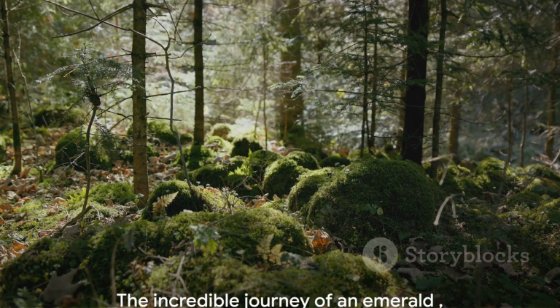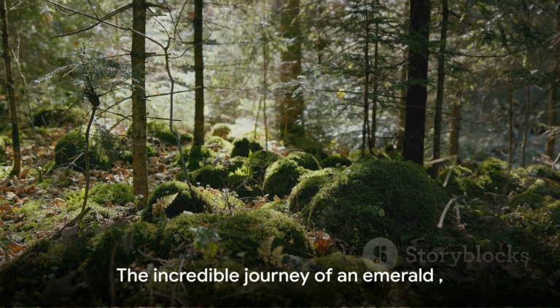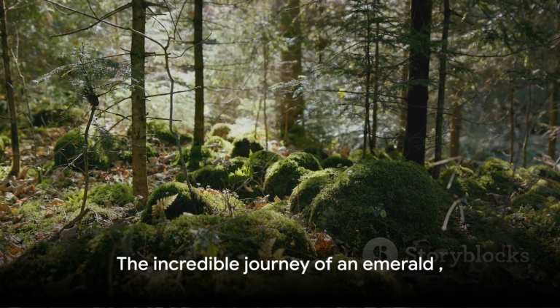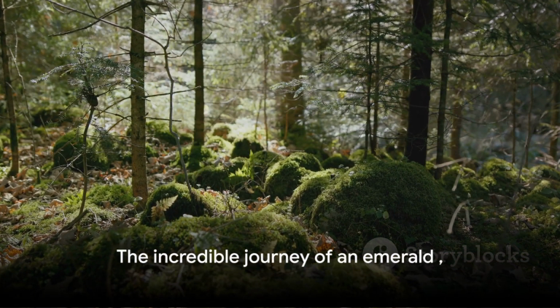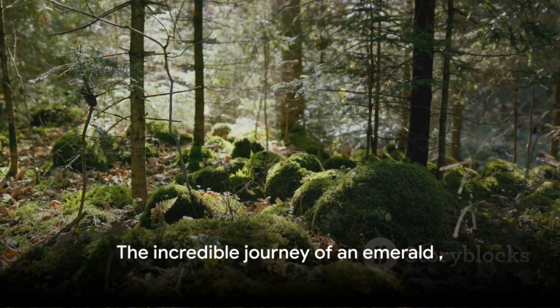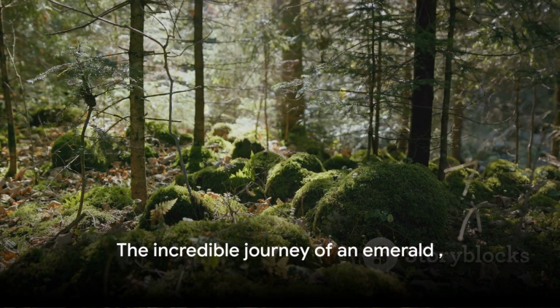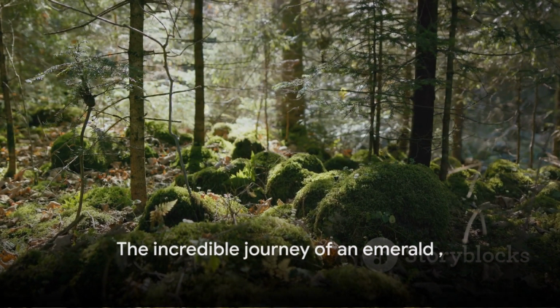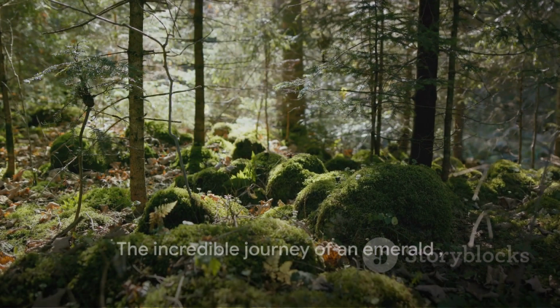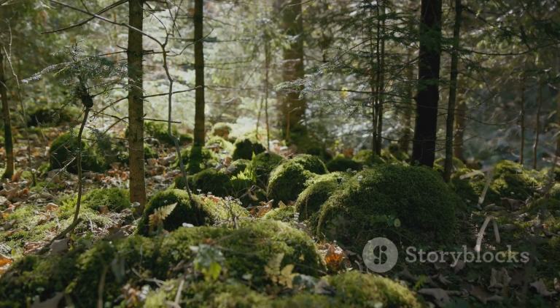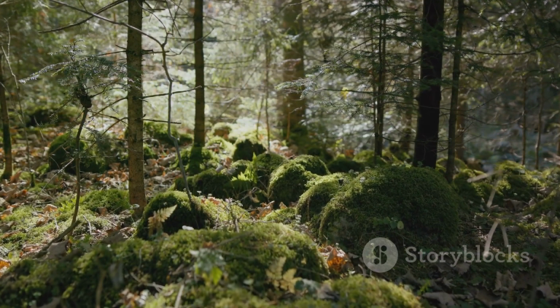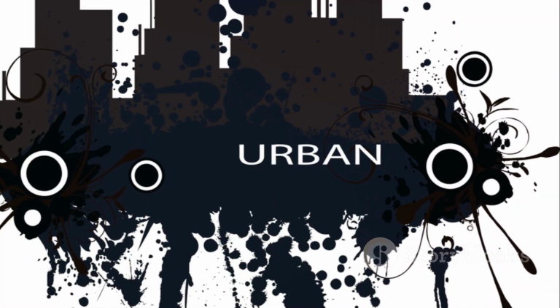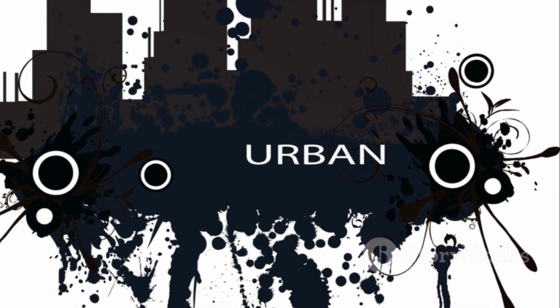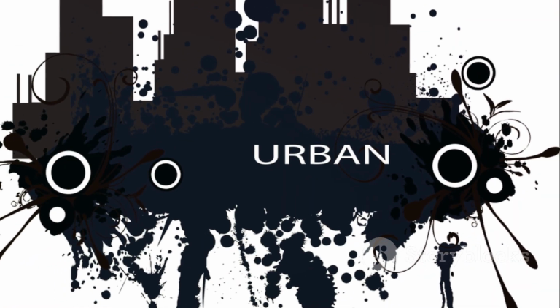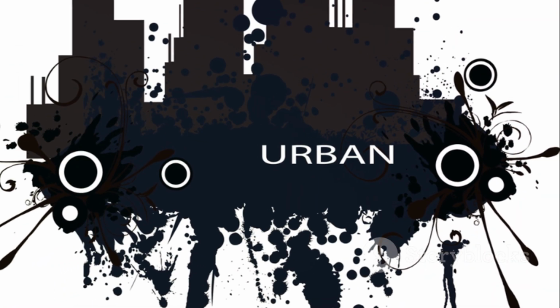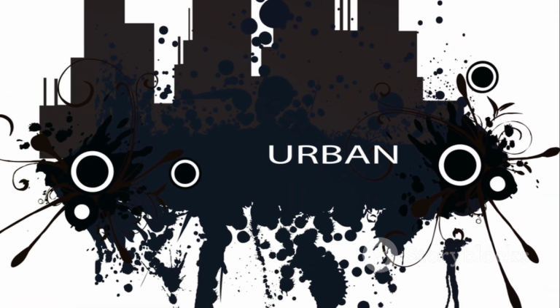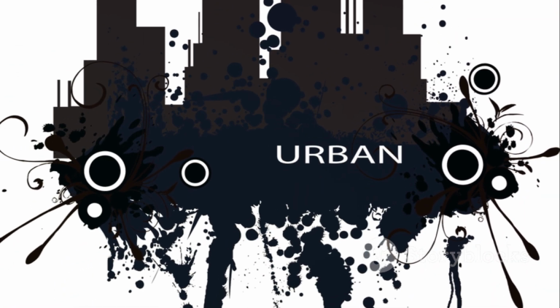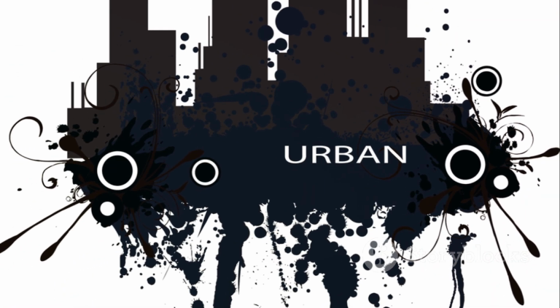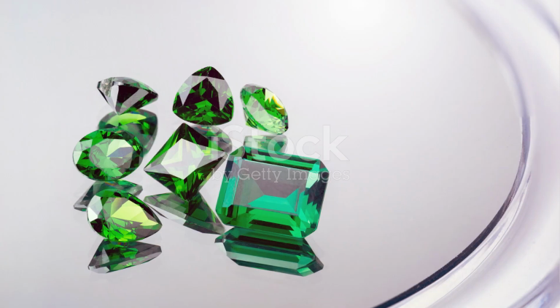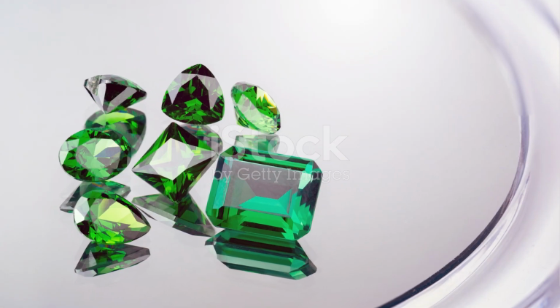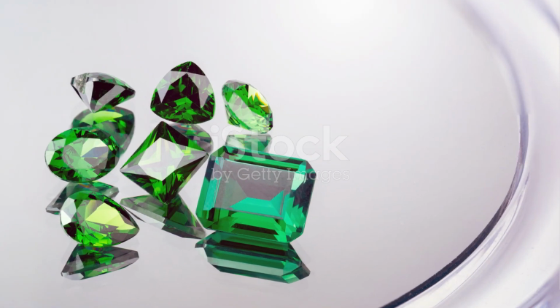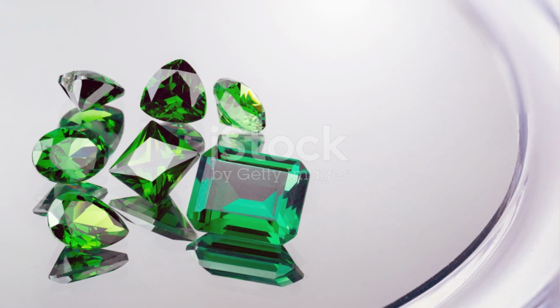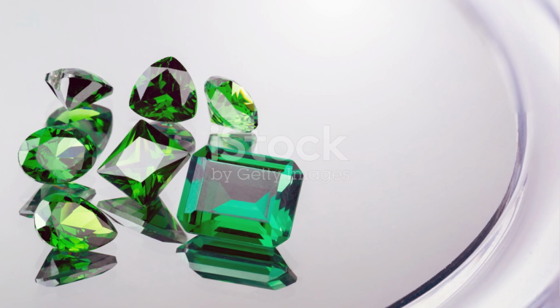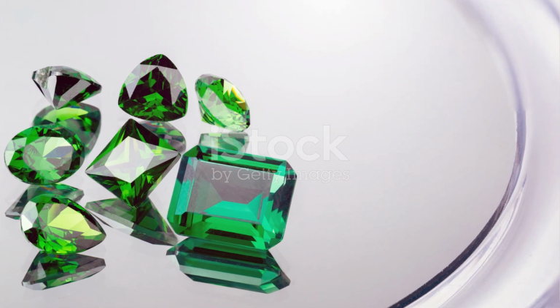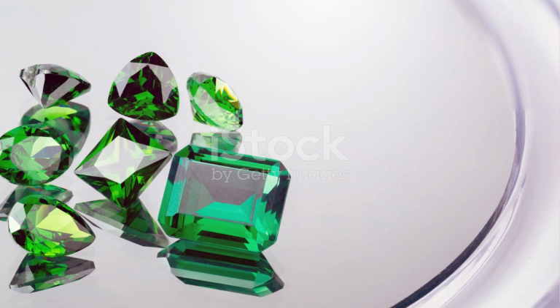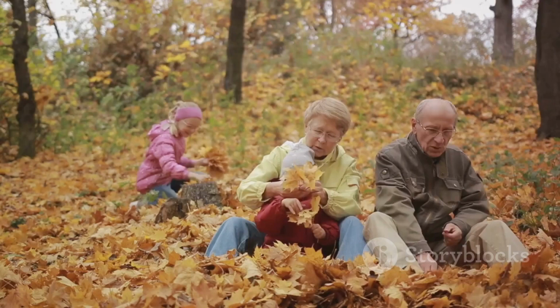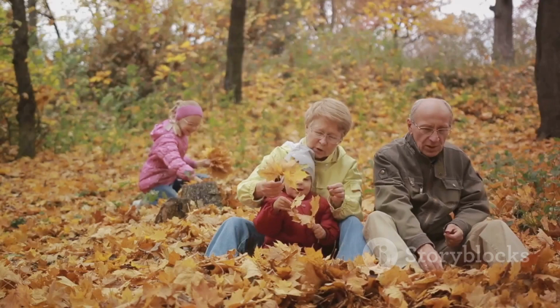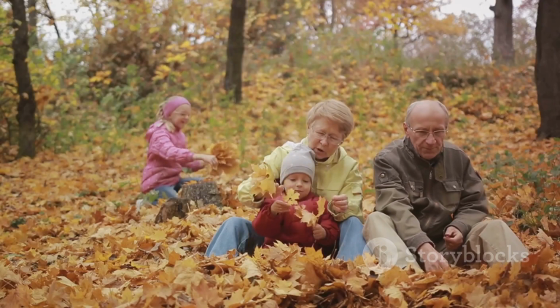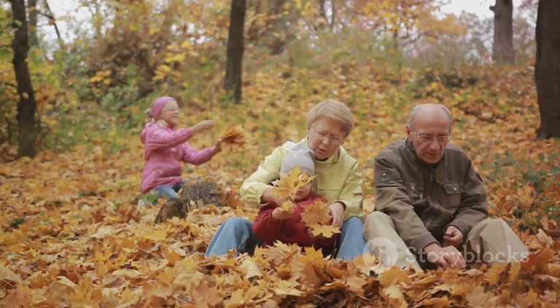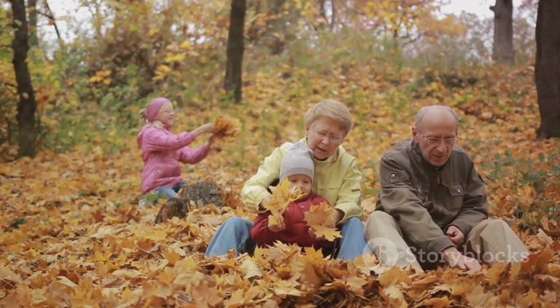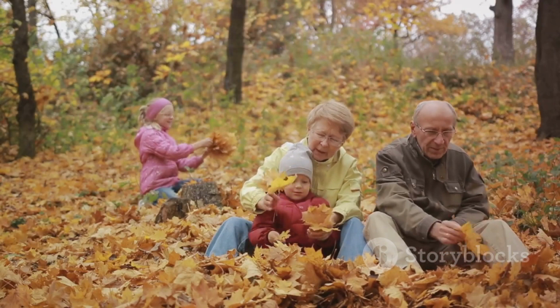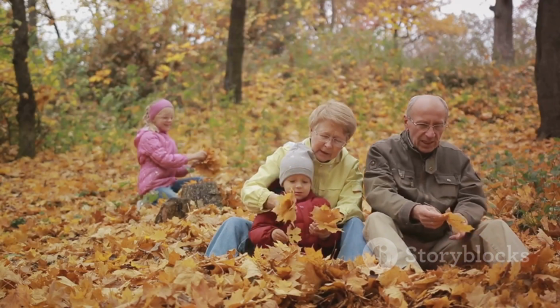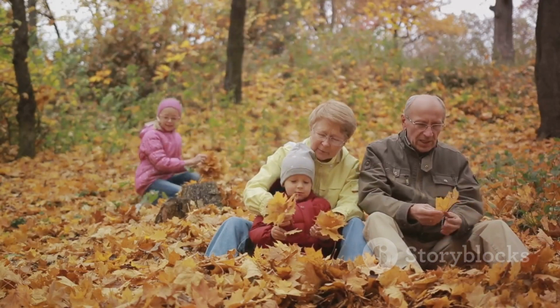The next time you look at an emerald, remember the incredible journey it has taken — from deep within the Earth, through millions of years of heat and pressure, to finally rest in a piece of jewellery. Truly, each emerald tells a story of time, endurance and beauty.